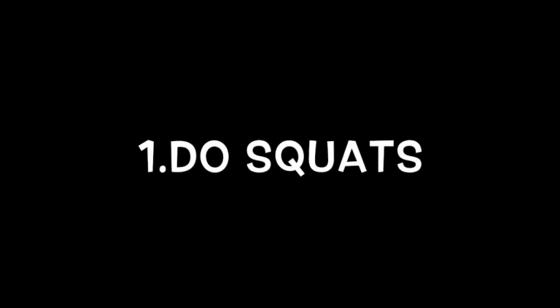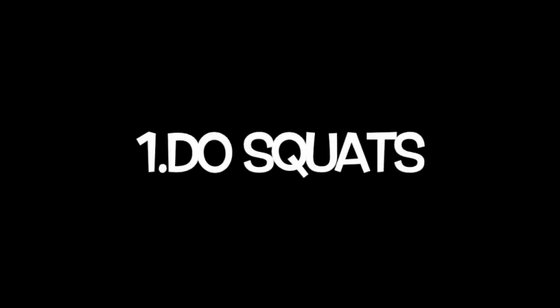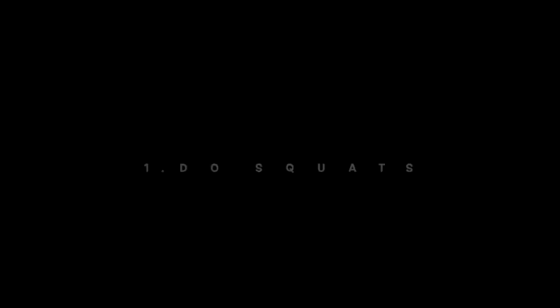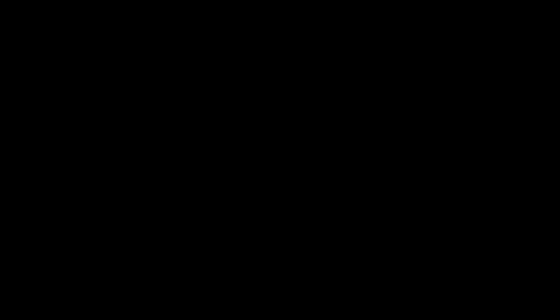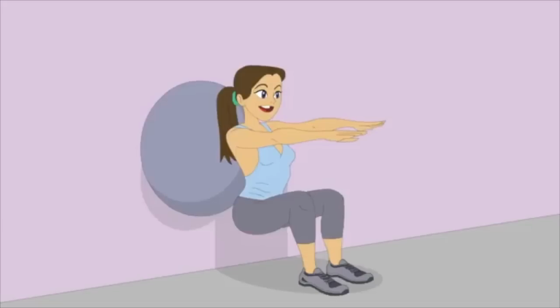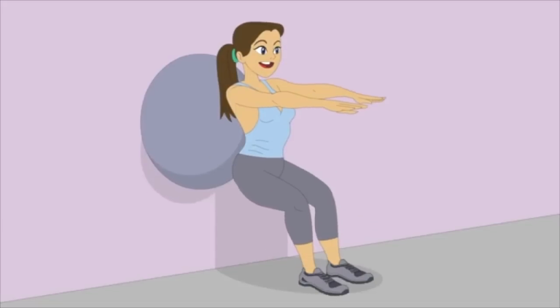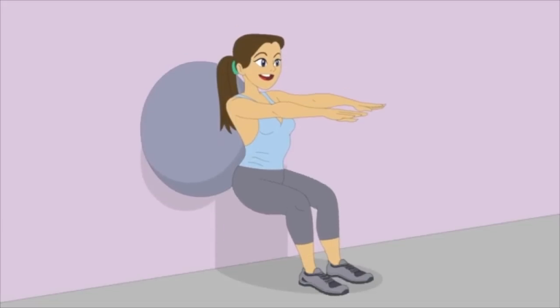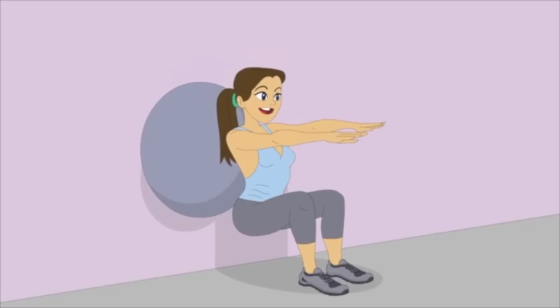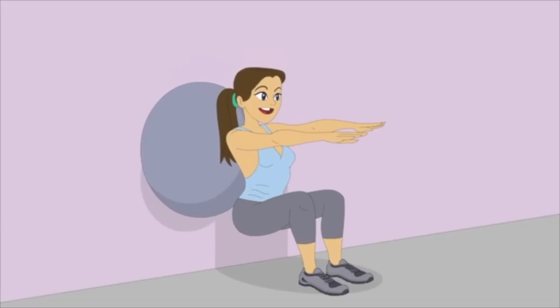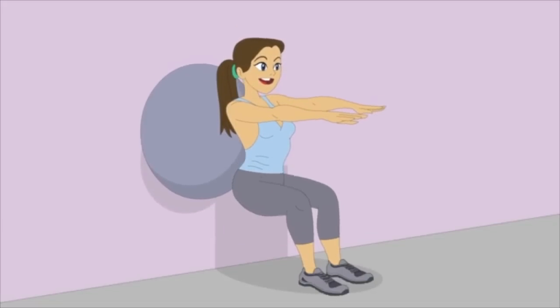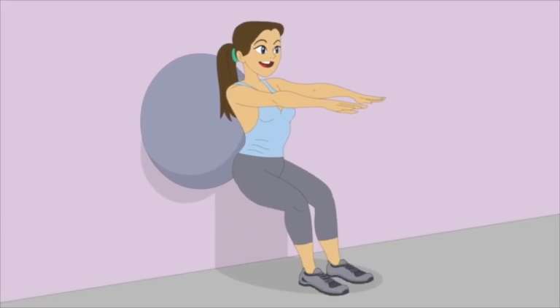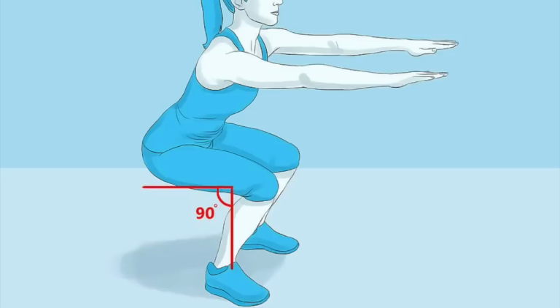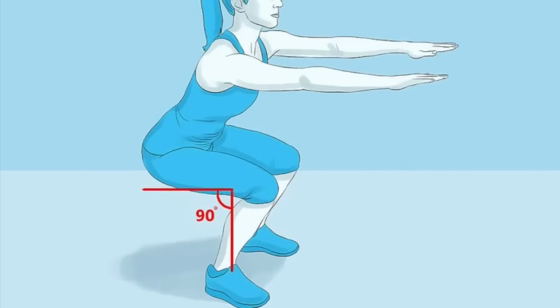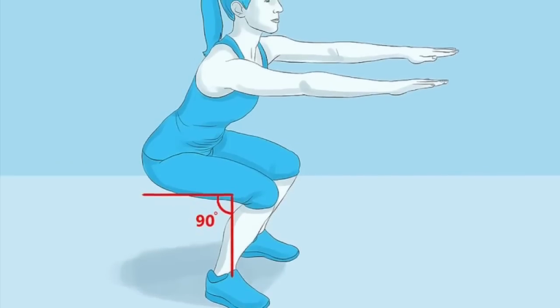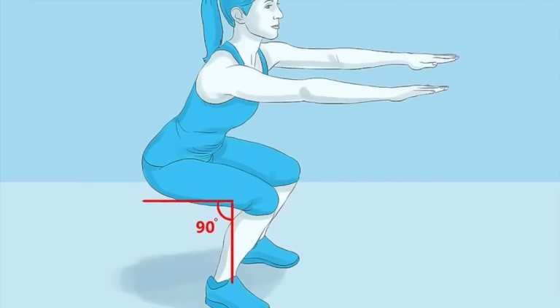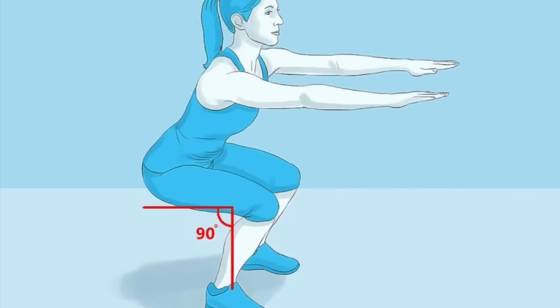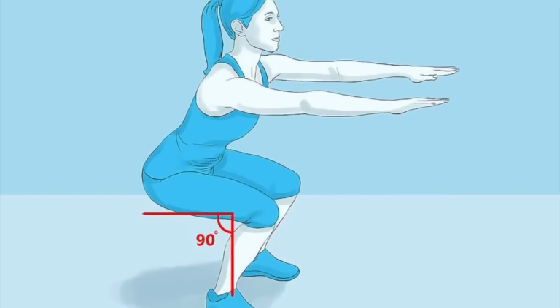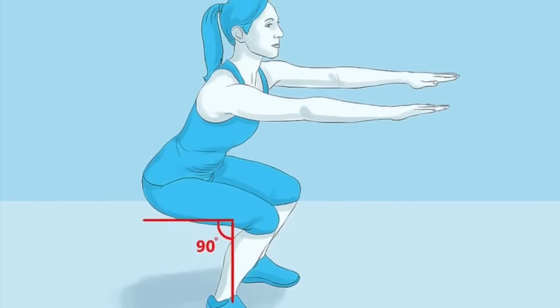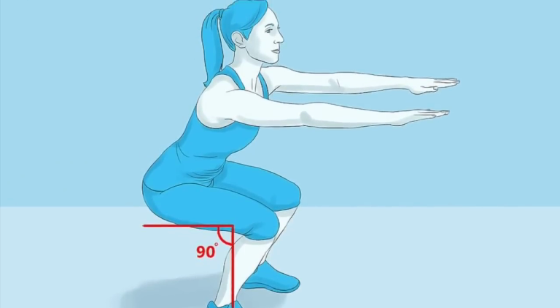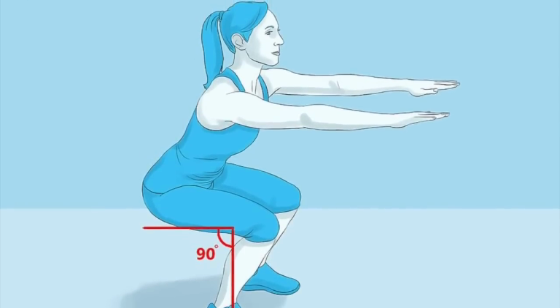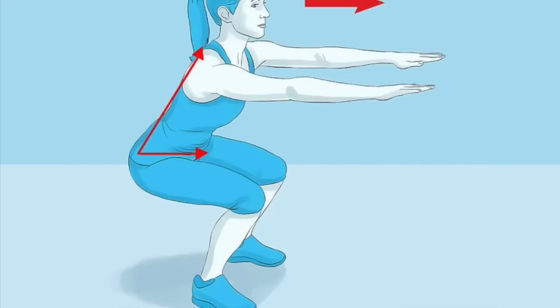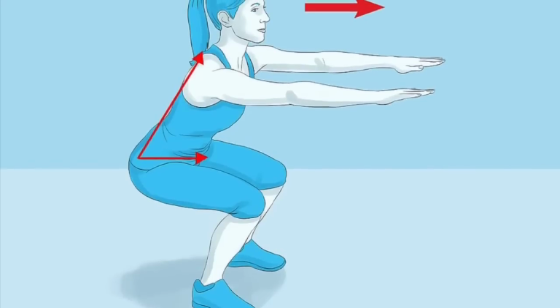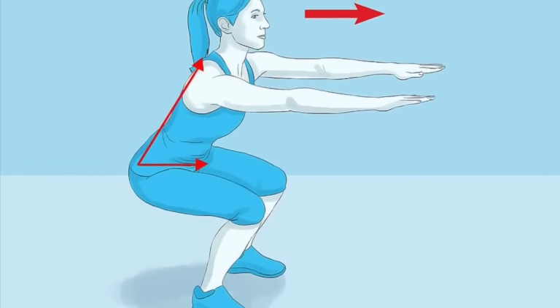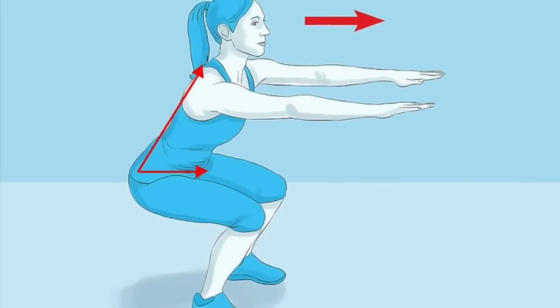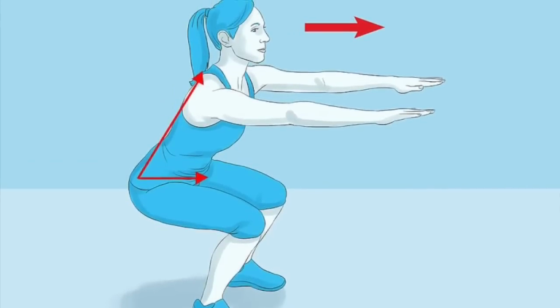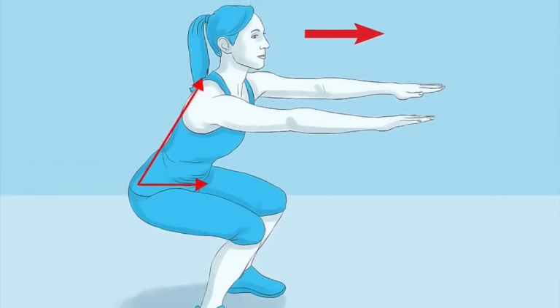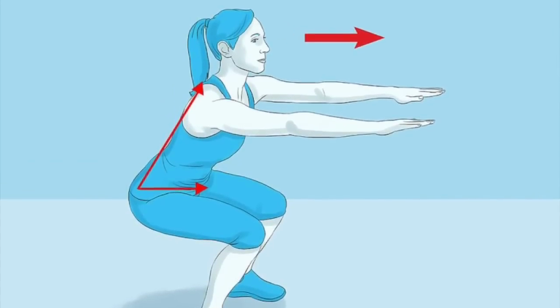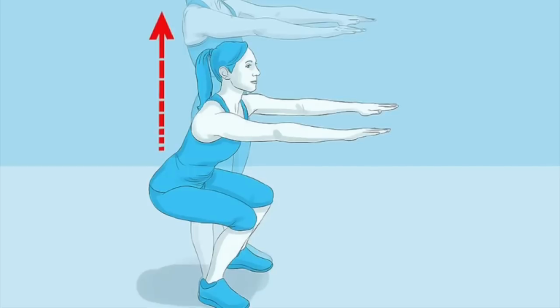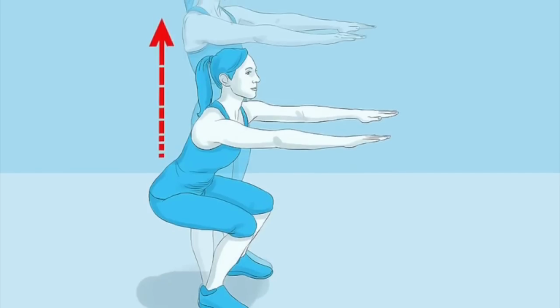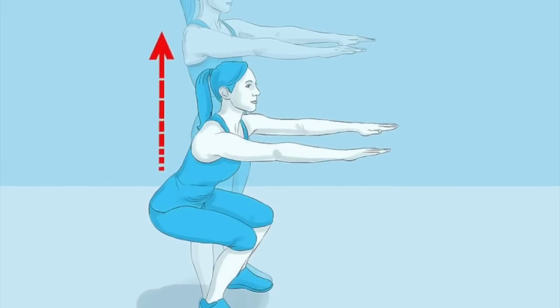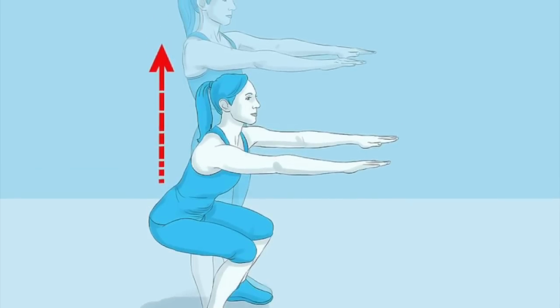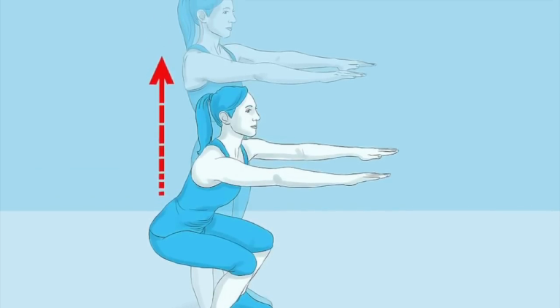Do Squats. There are tons of different squat exercises you can do, but the basic idea is this: with your legs shoulder-width apart, lower your bum down to the ground until your thighs are parallel with the ground. Balance here for at least 3 seconds before pushing up.